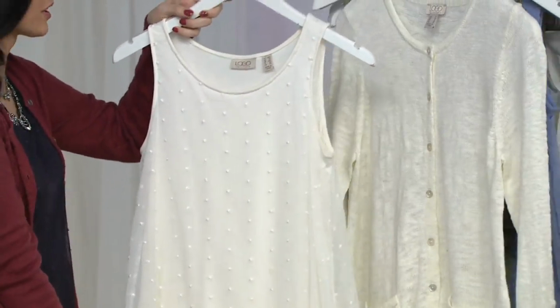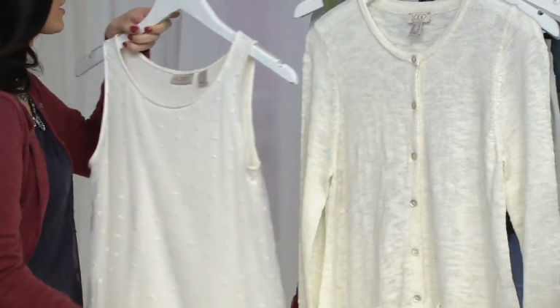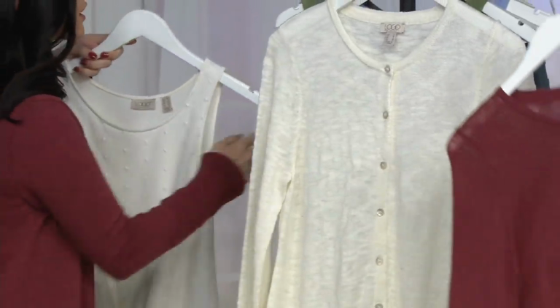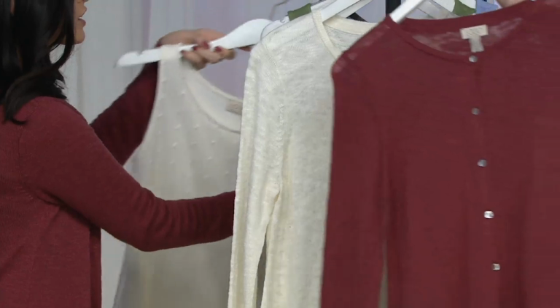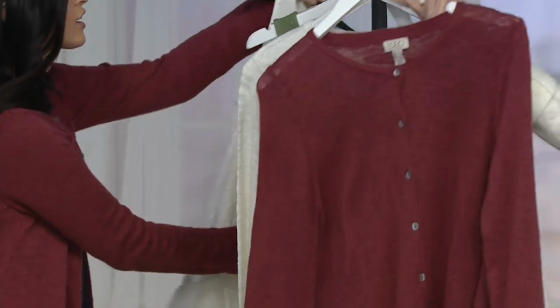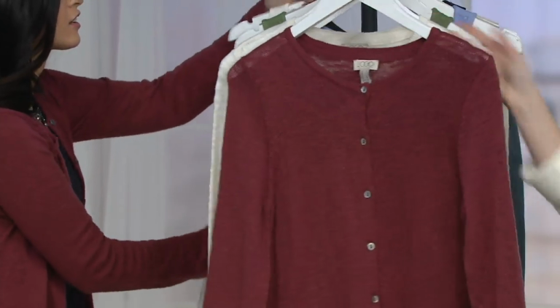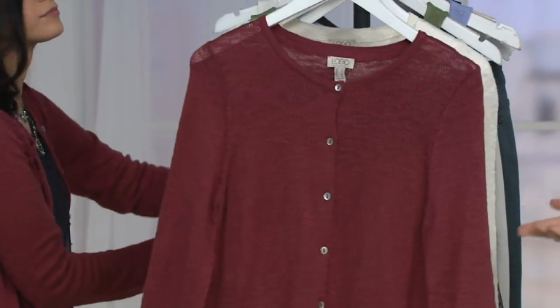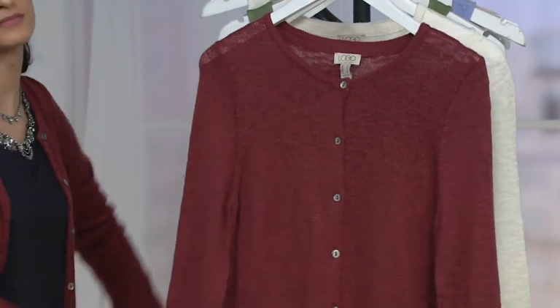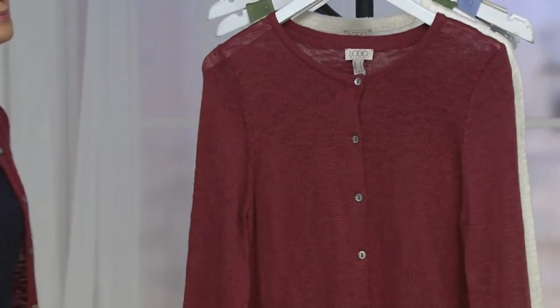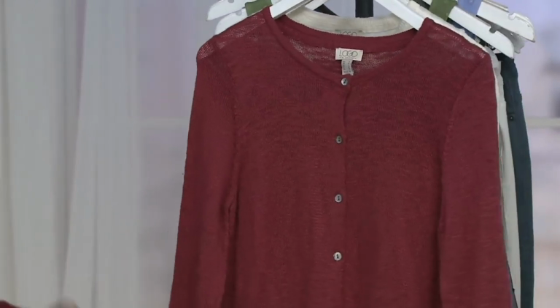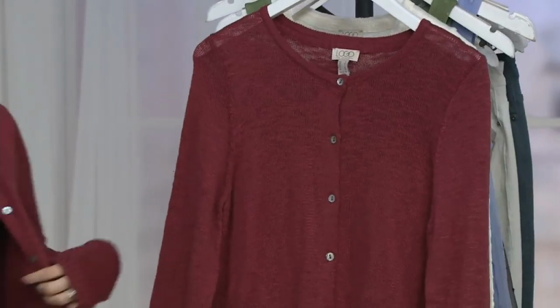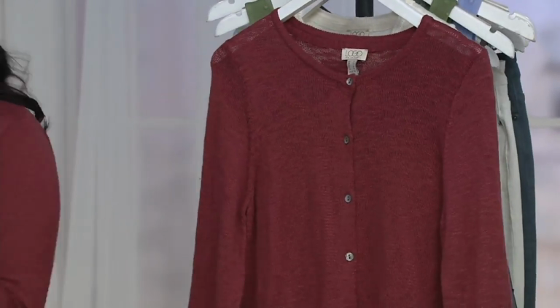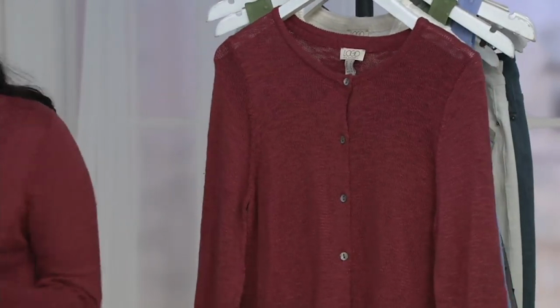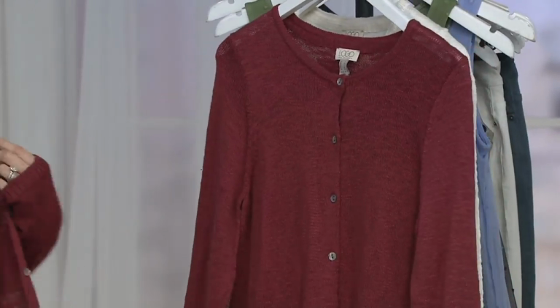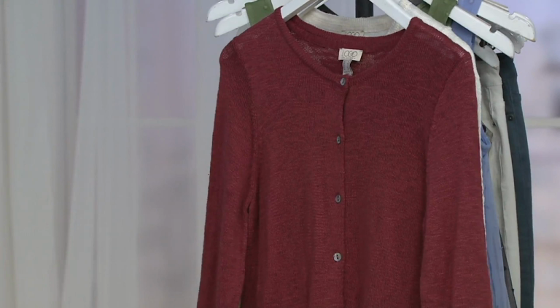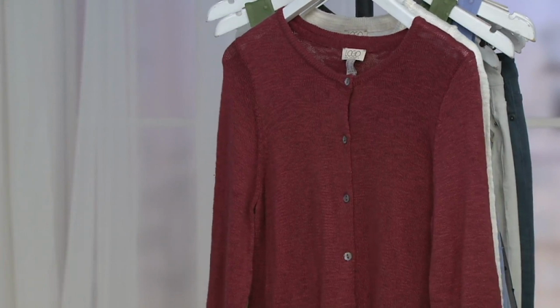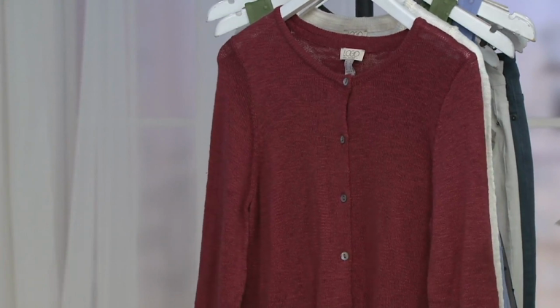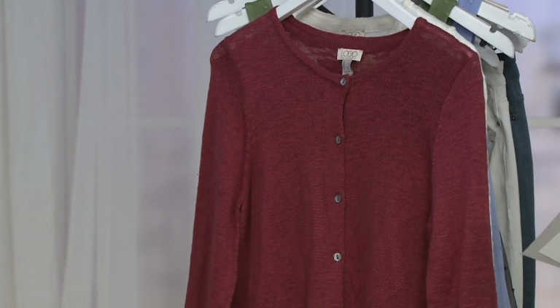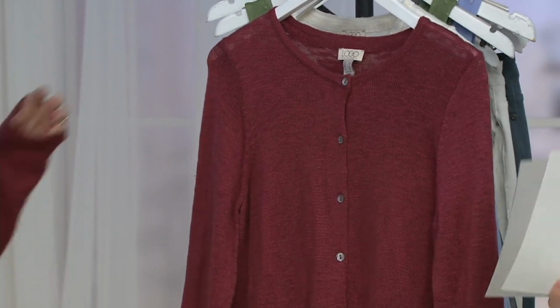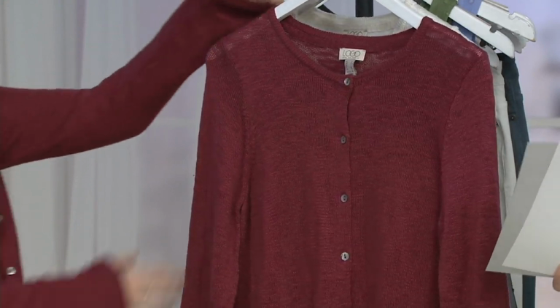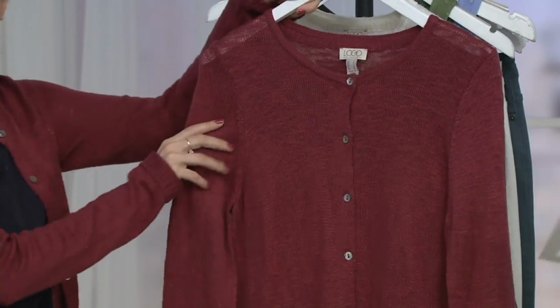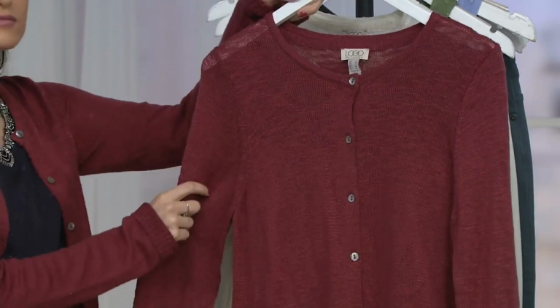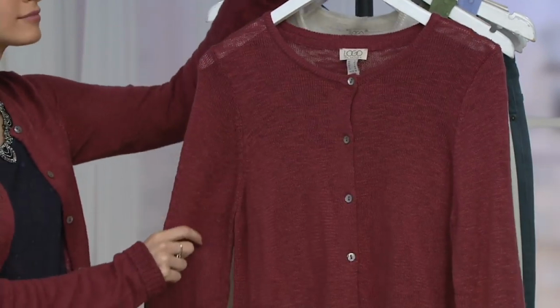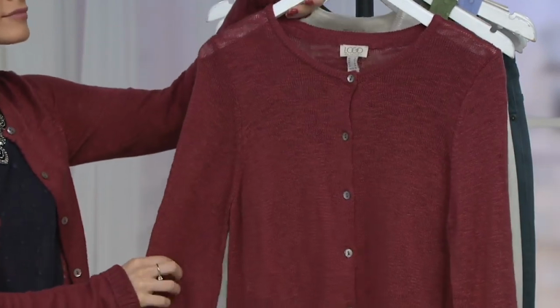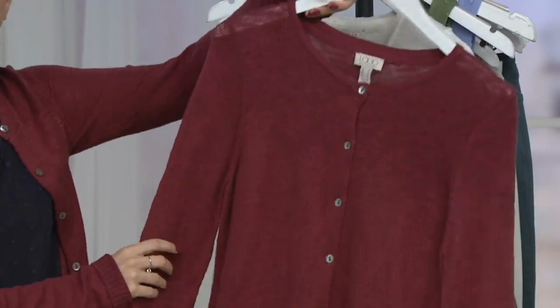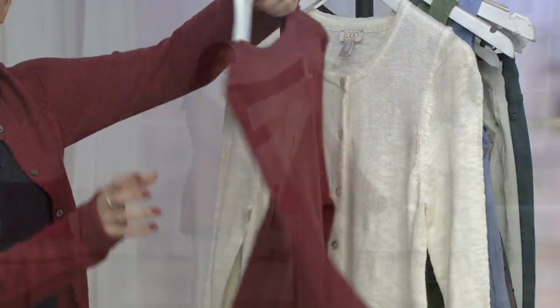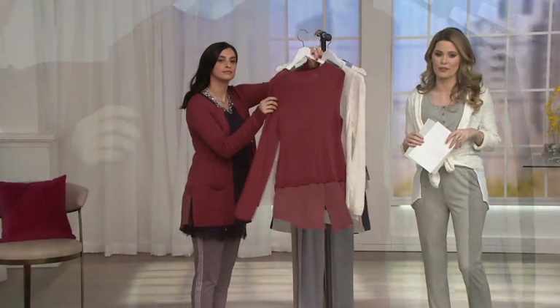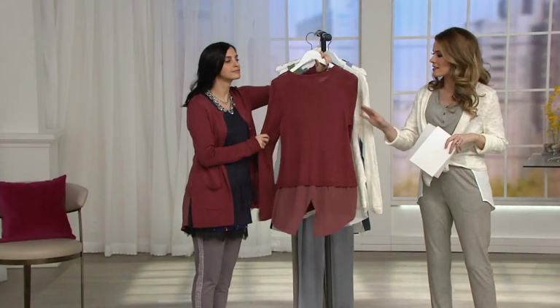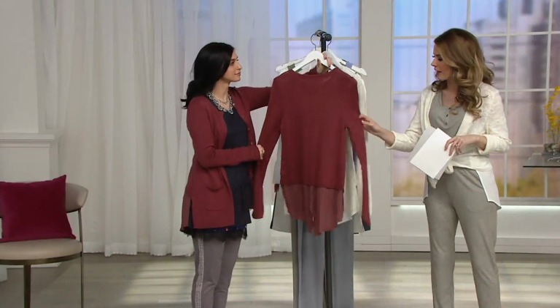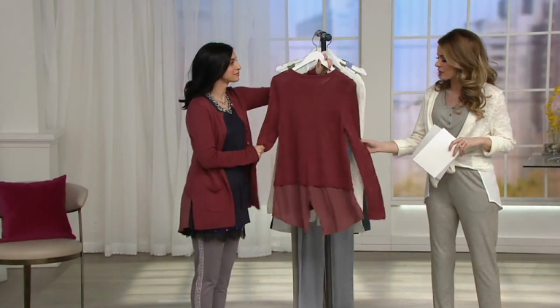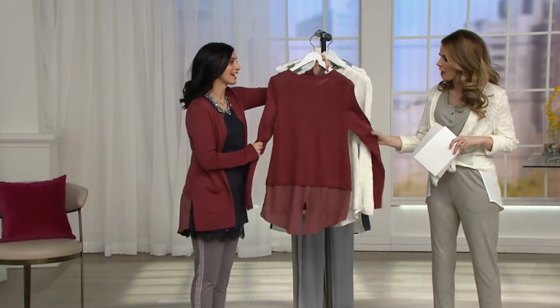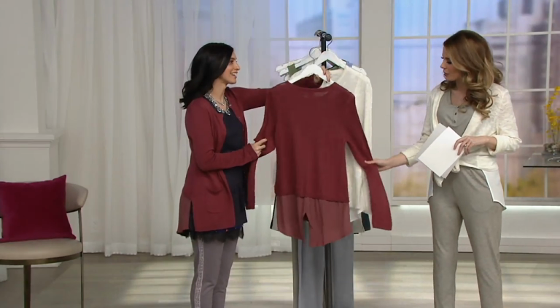One thing I love about cardigans is you always need one — movie theaters, maybe you're a teacher, going out, shopping, in a car. Something you can layer that's easy. Cardigans are great for that, and this one has a lot of details.